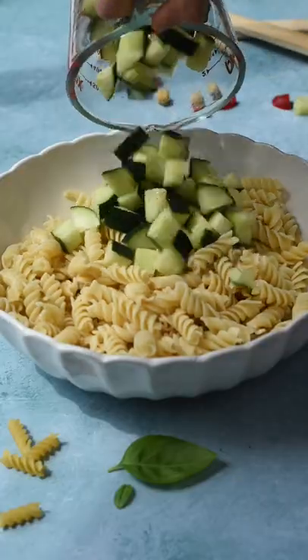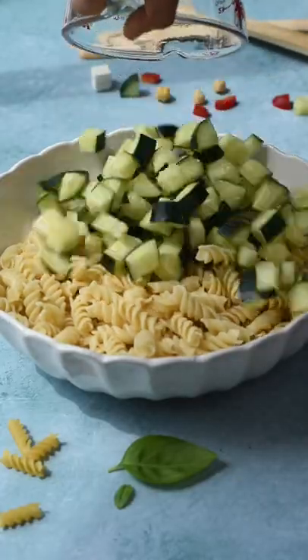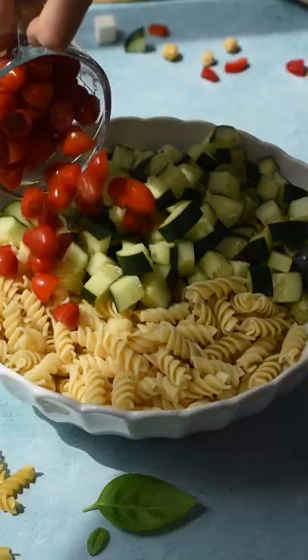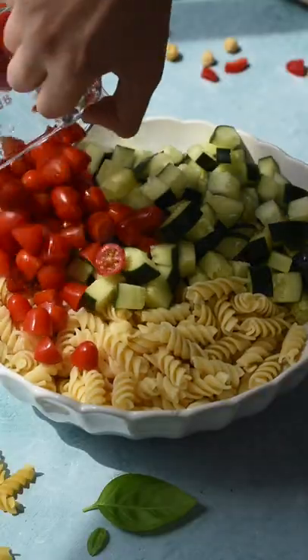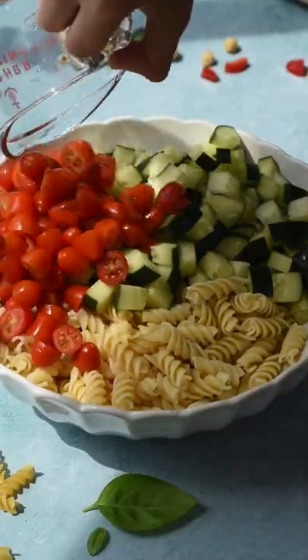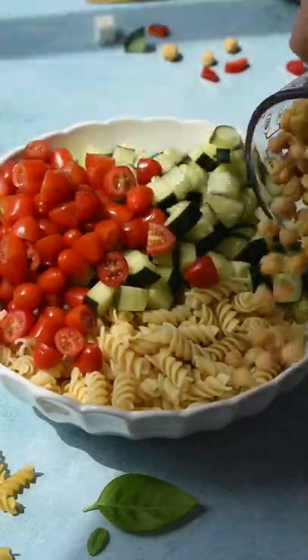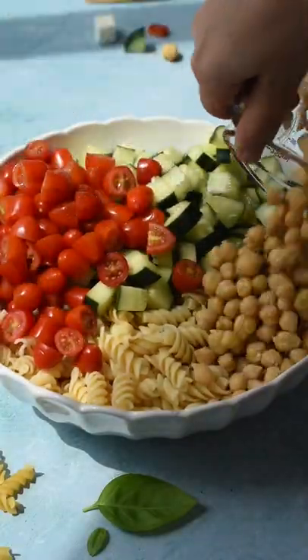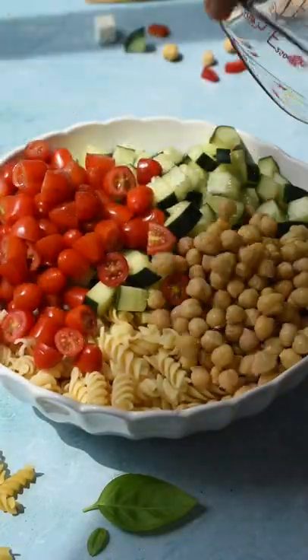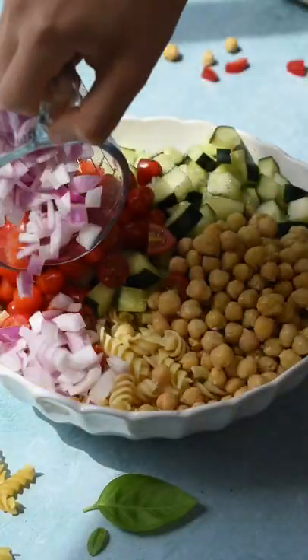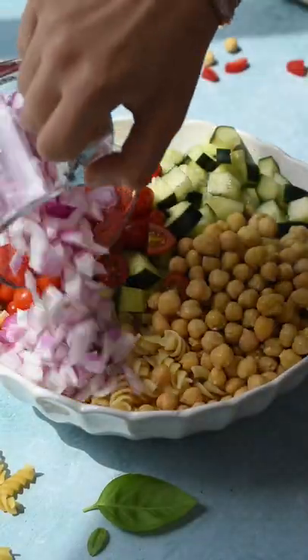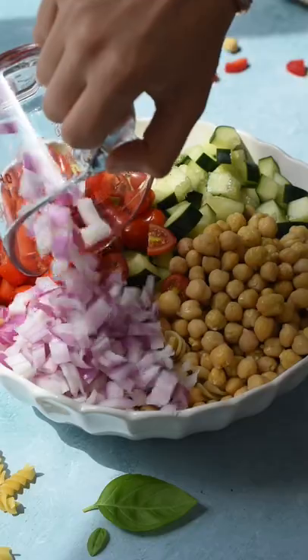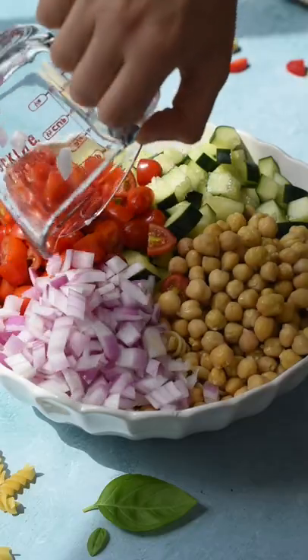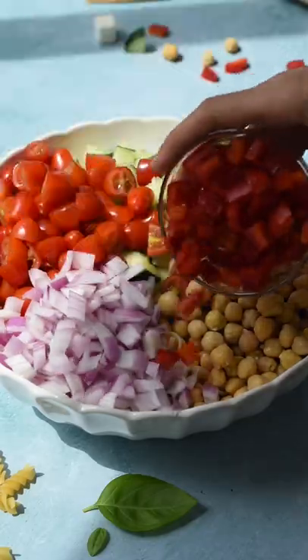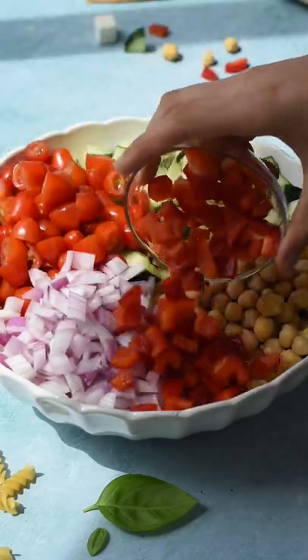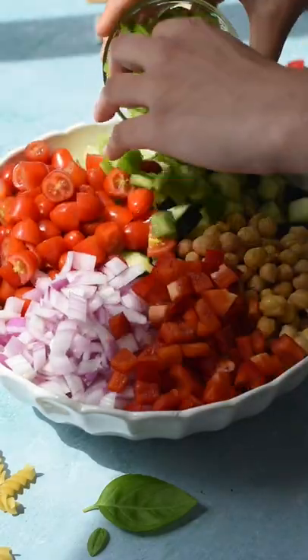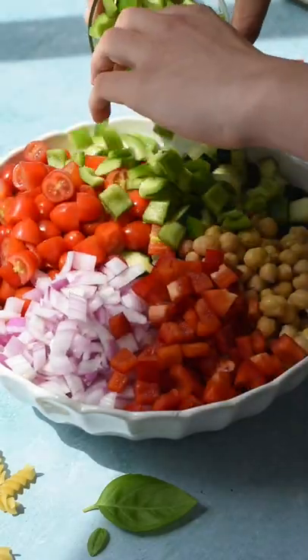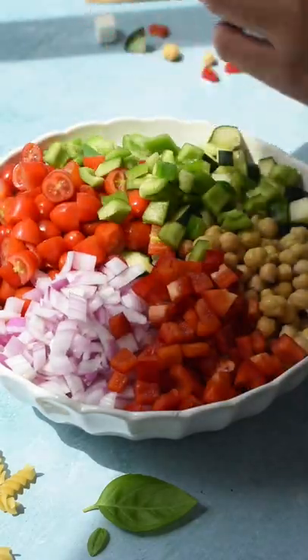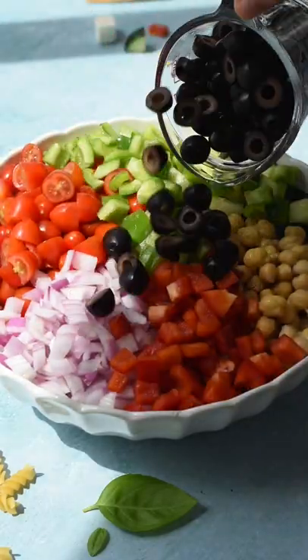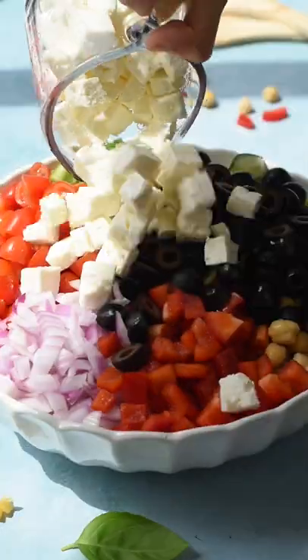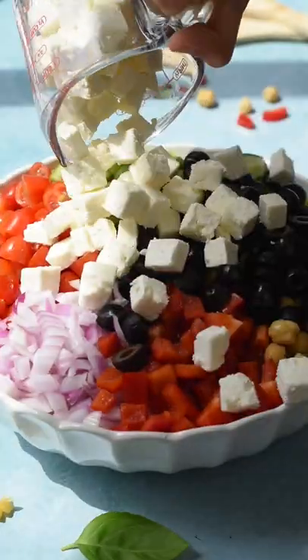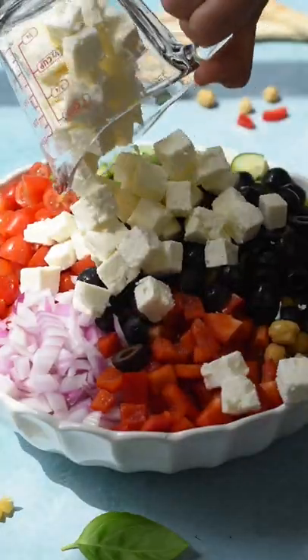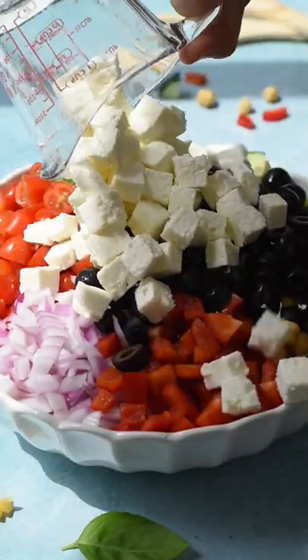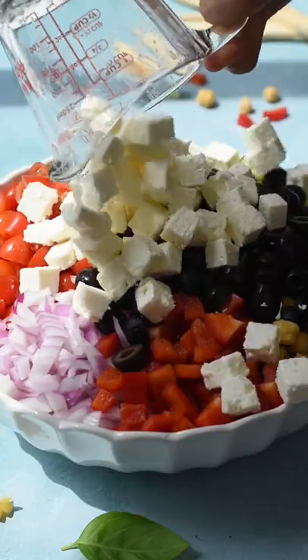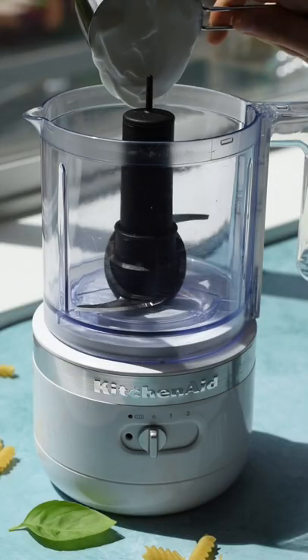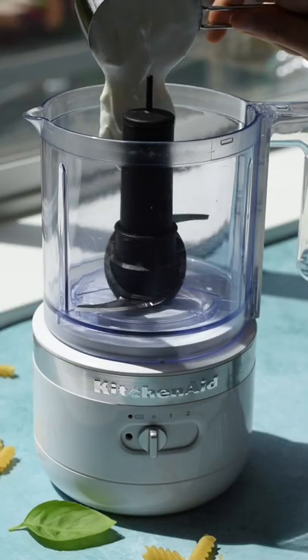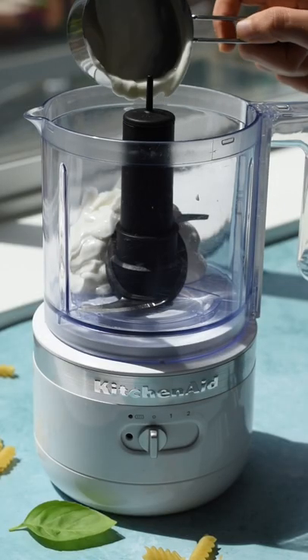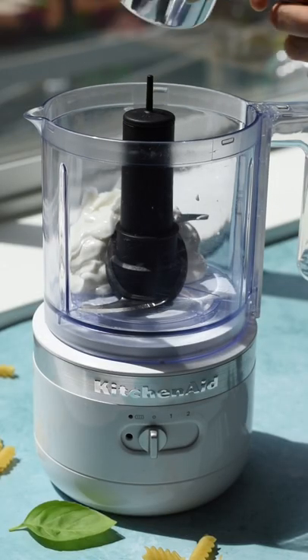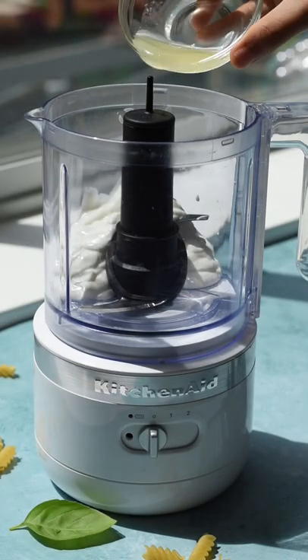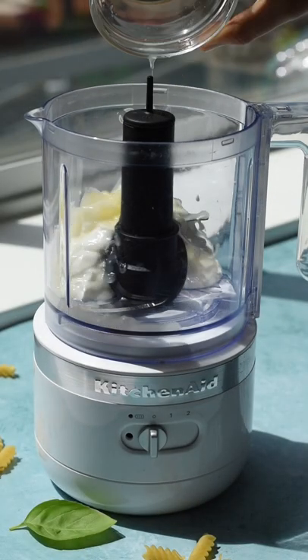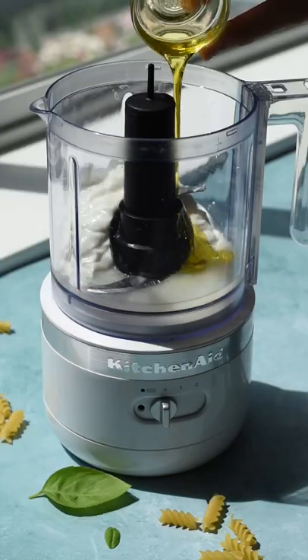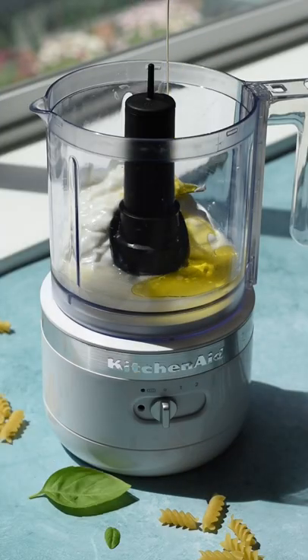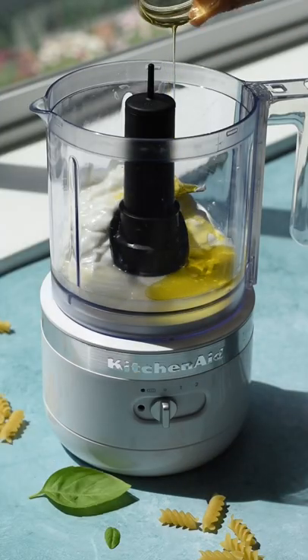Add chopped cucumber, sliced cherry tomatoes, cooked chickpeas, diced red onion, red and green bell peppers, halved black olives, and lastly my favorite — diced feta cheese. Now to make the dressing, in a blender combine Greek yogurt, lemon juice, and olive oil.